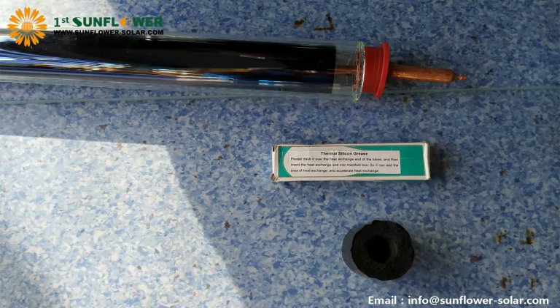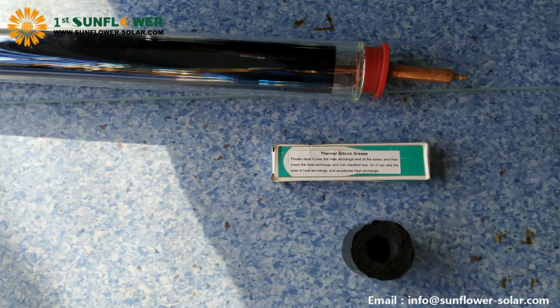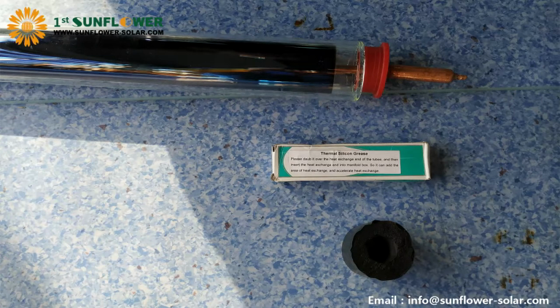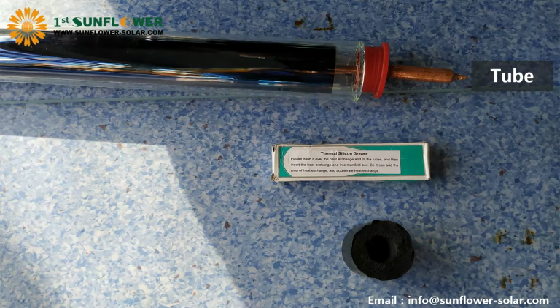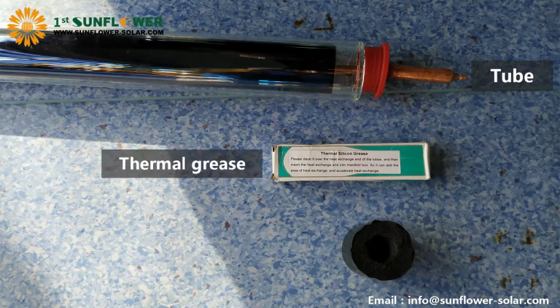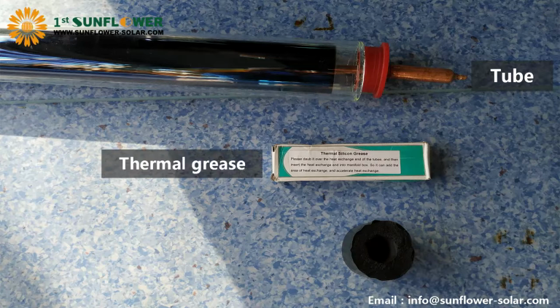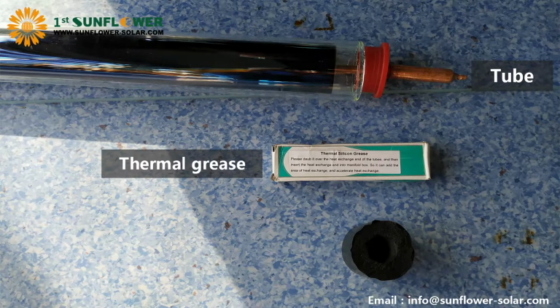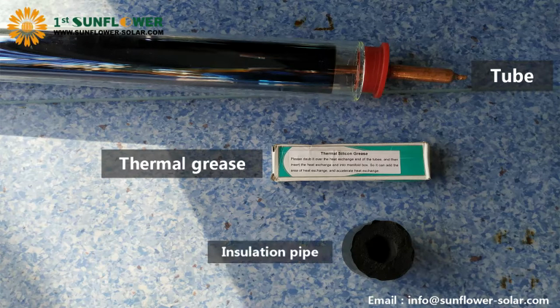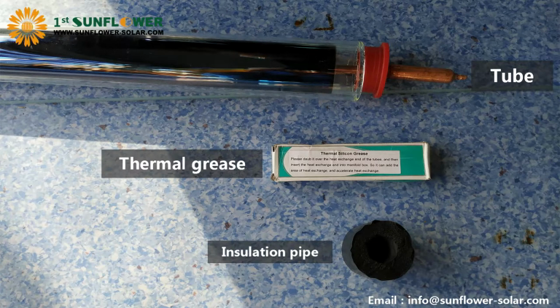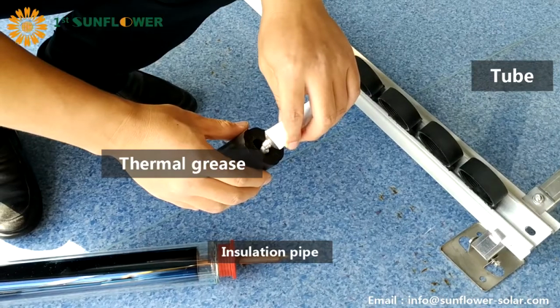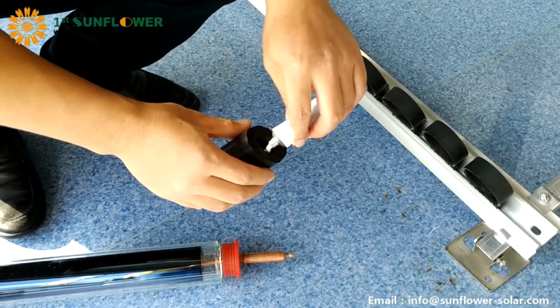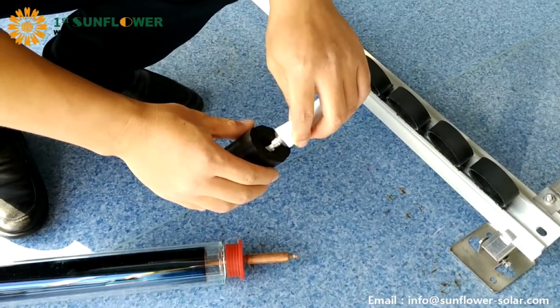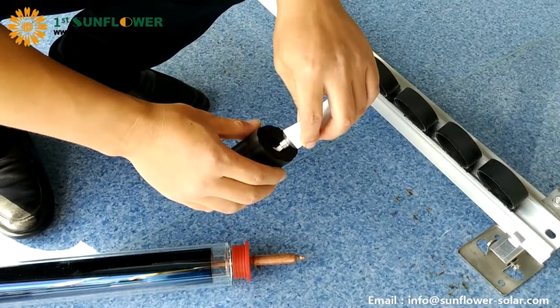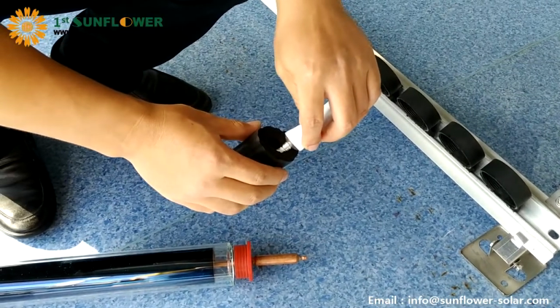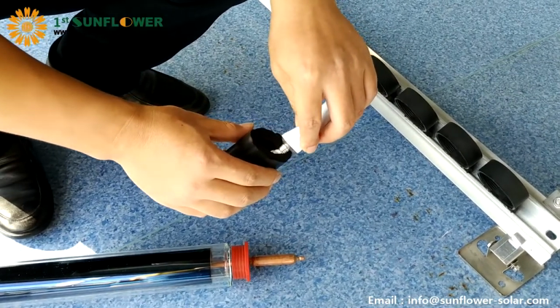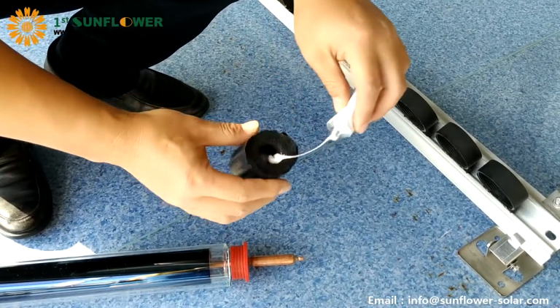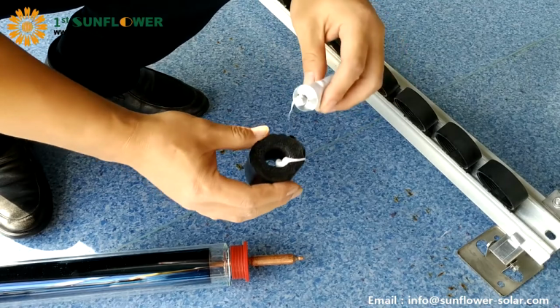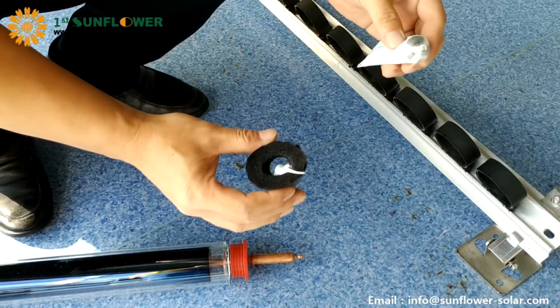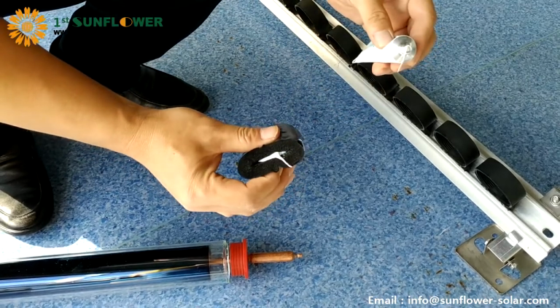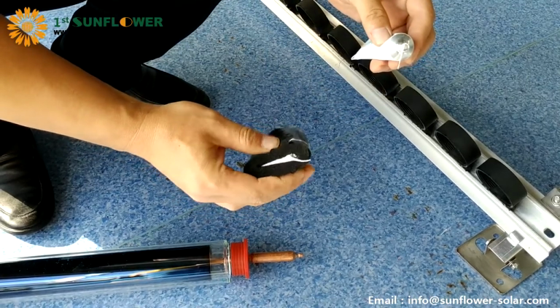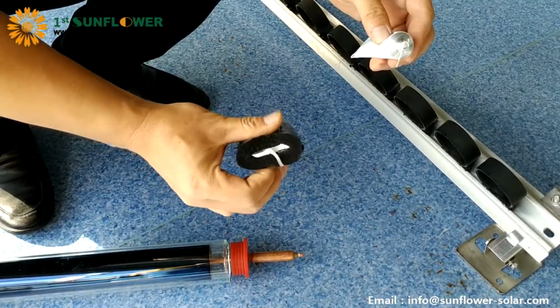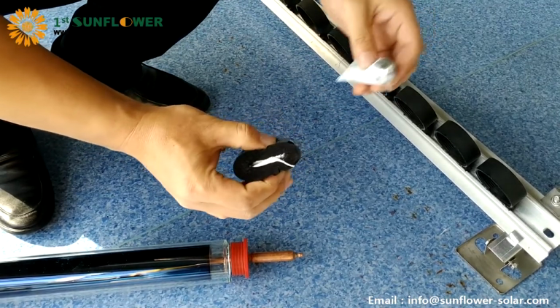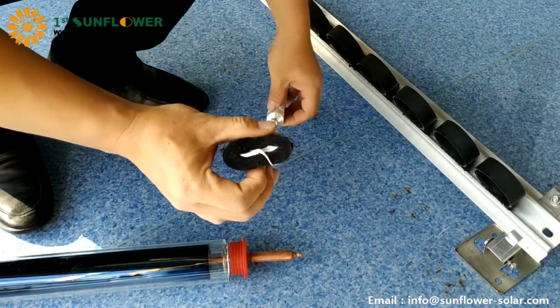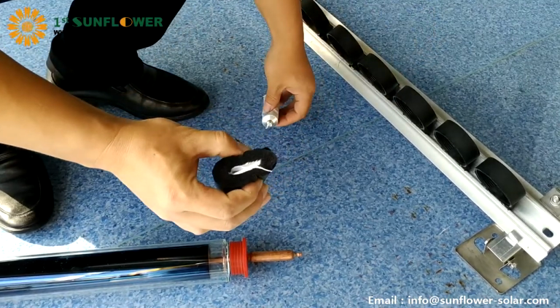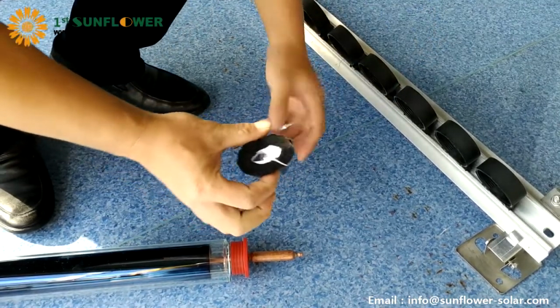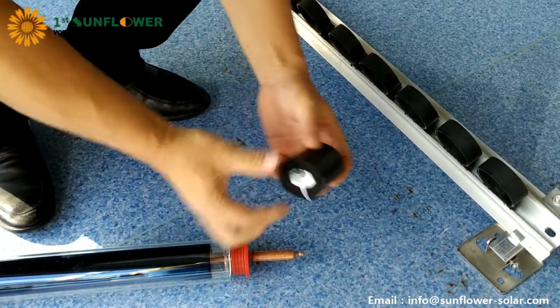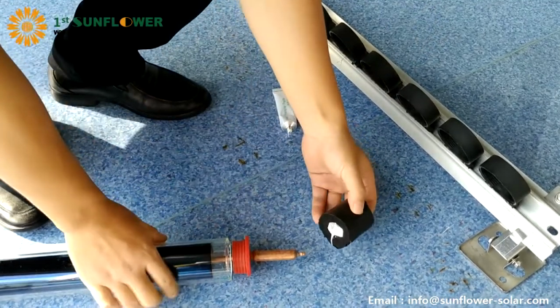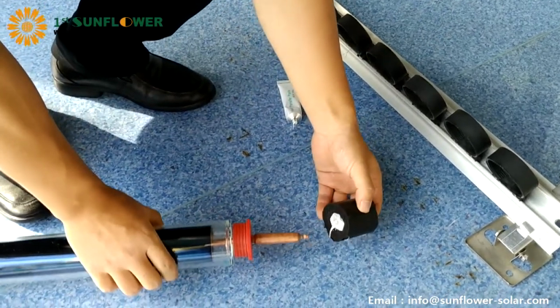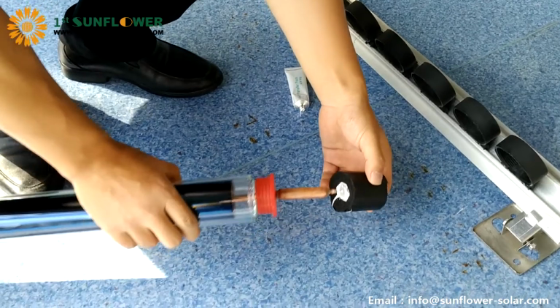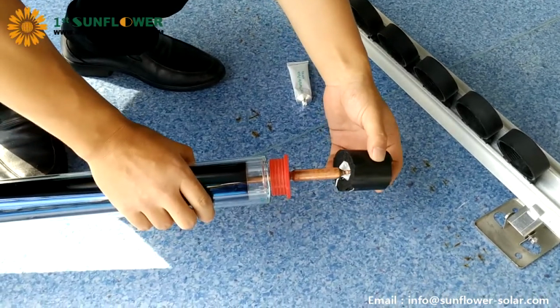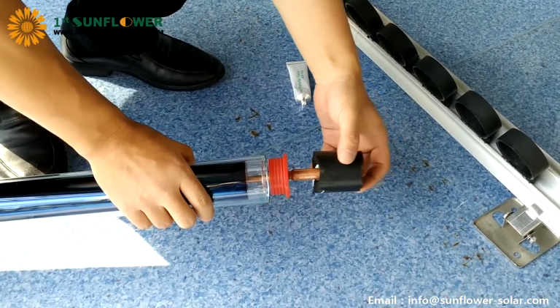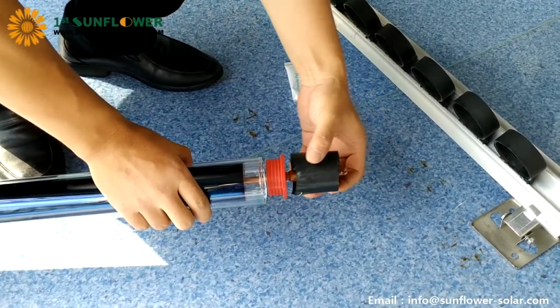Prepare tubes, thermal grease, and a small length of insulation pipe. Squeeze the thermal grease into the insulation pipe evenly. Insert the heat pipe into the insulation pipe and coat the surface of the heat pipe with thermal grease.